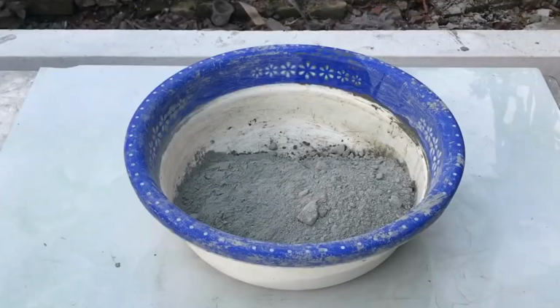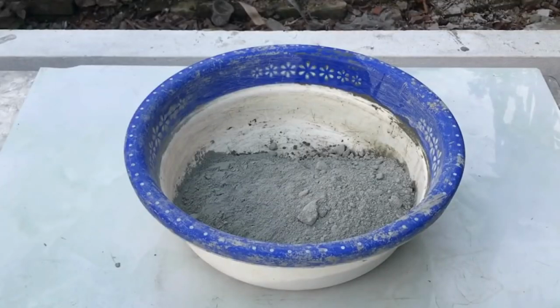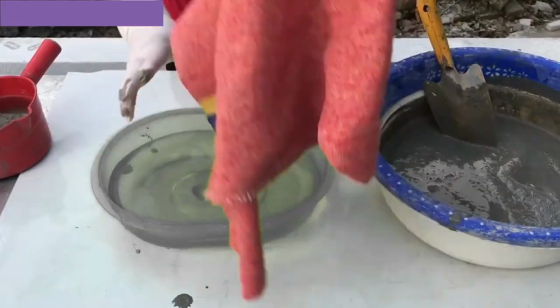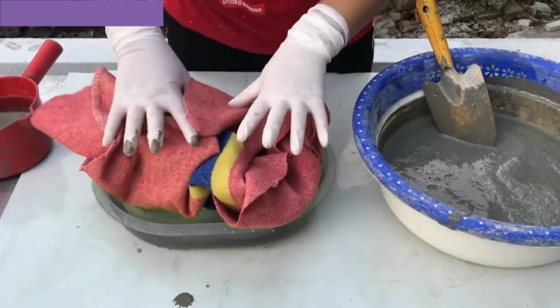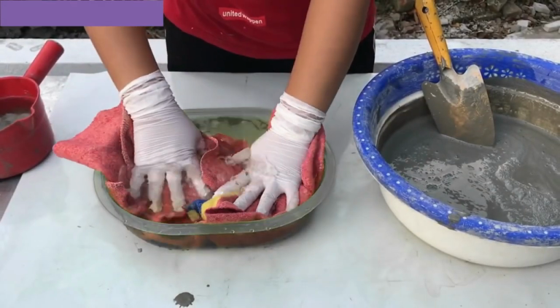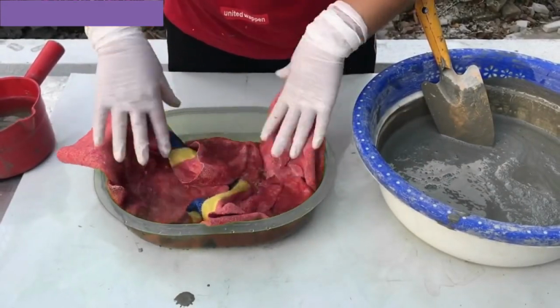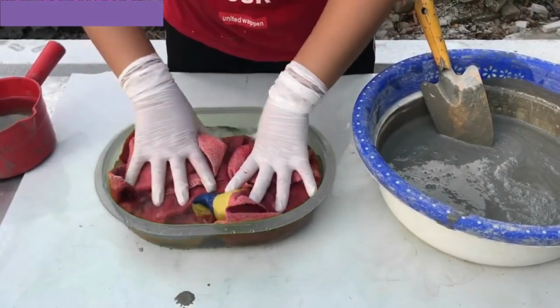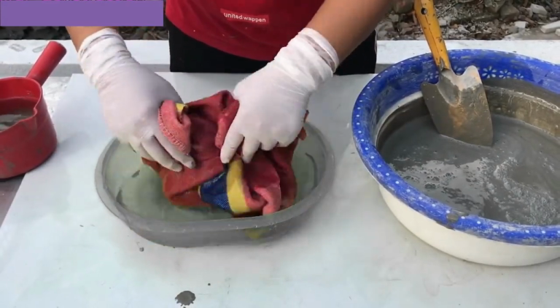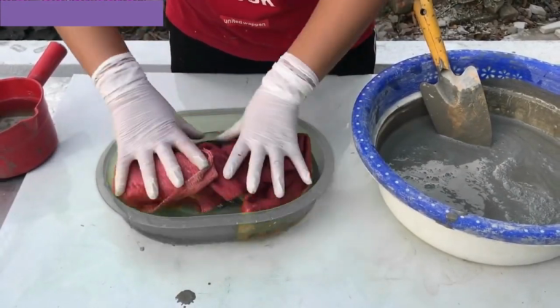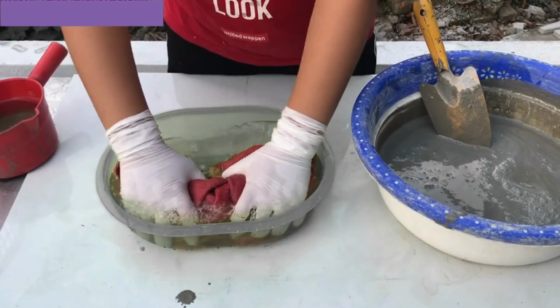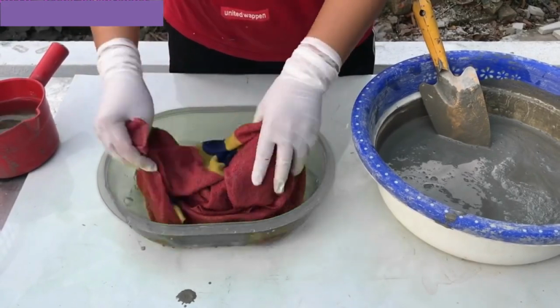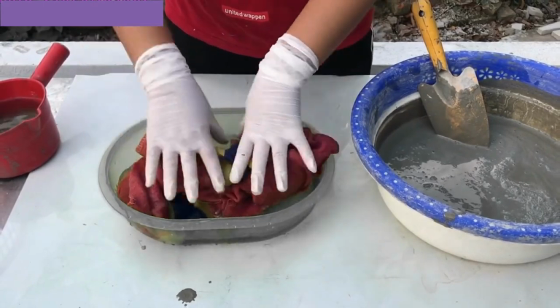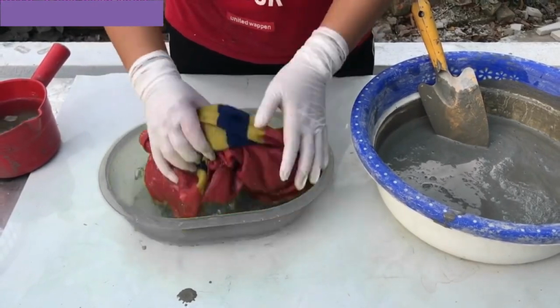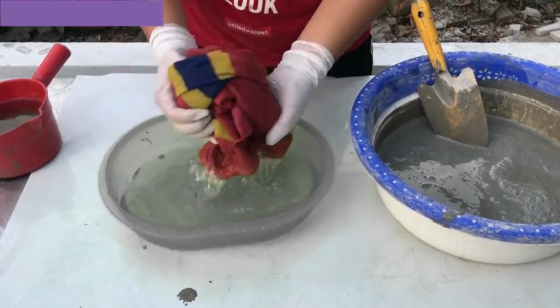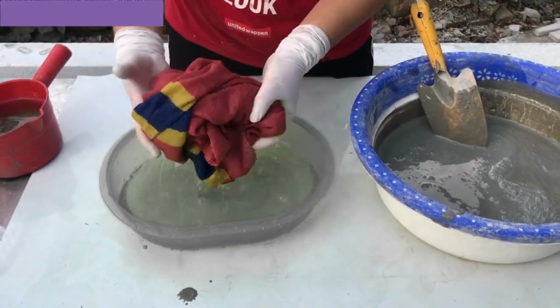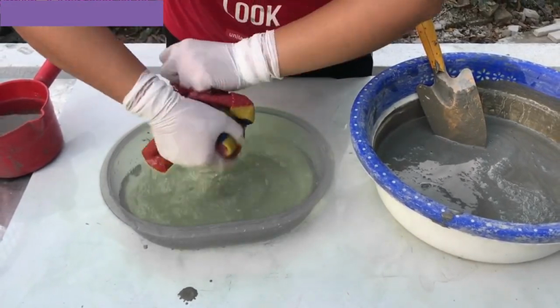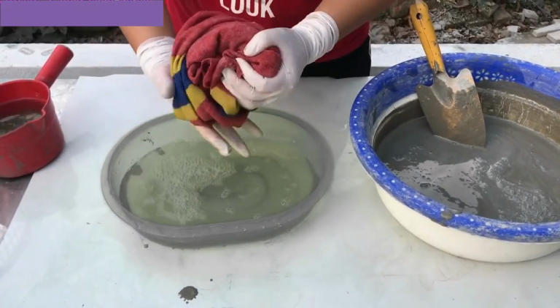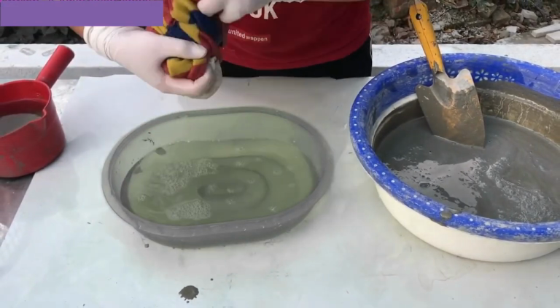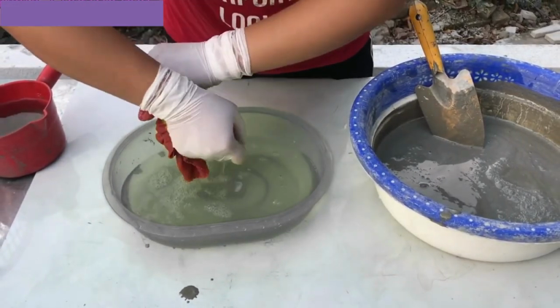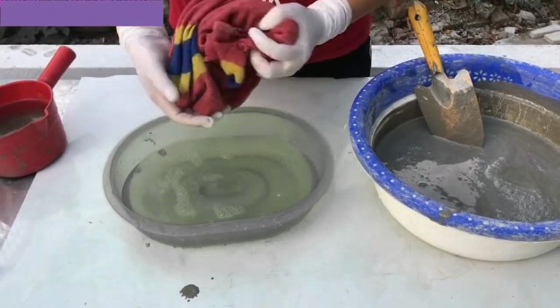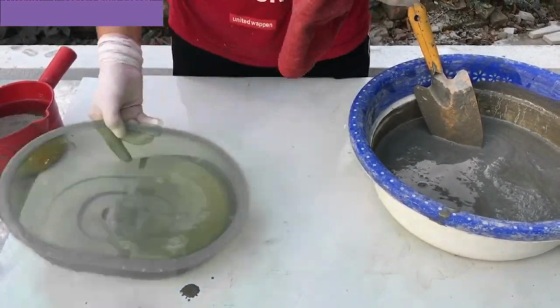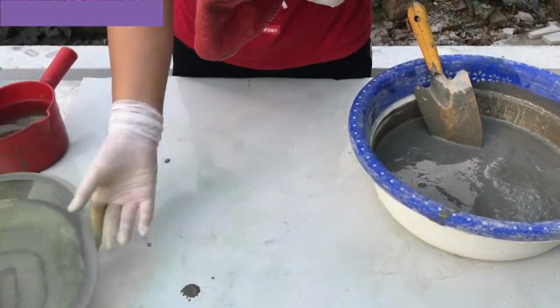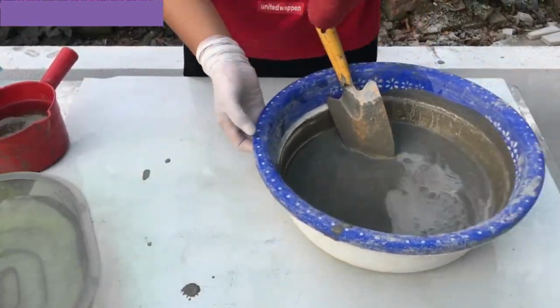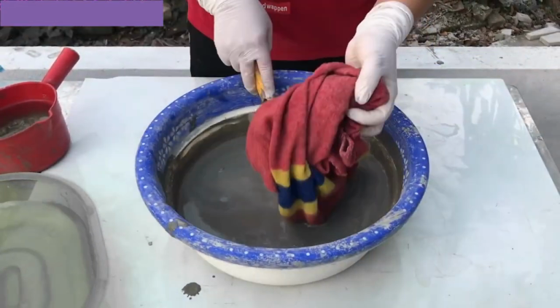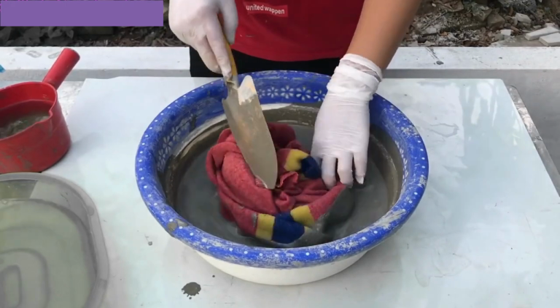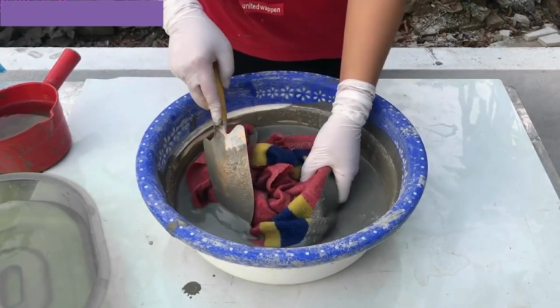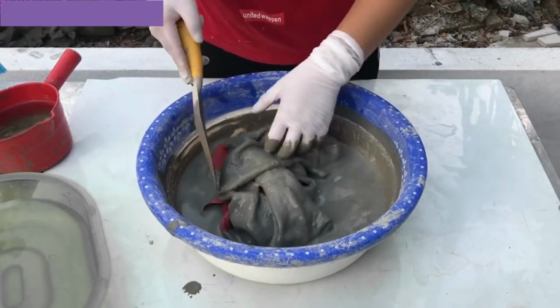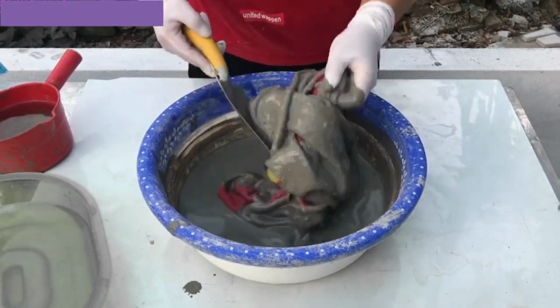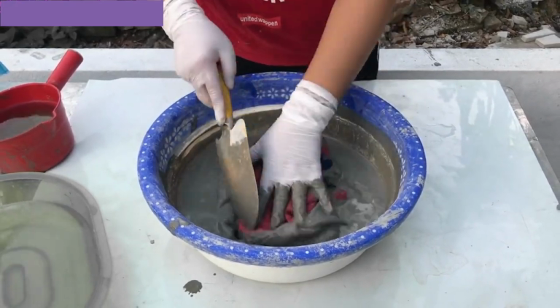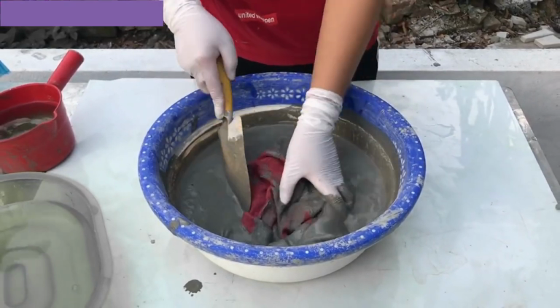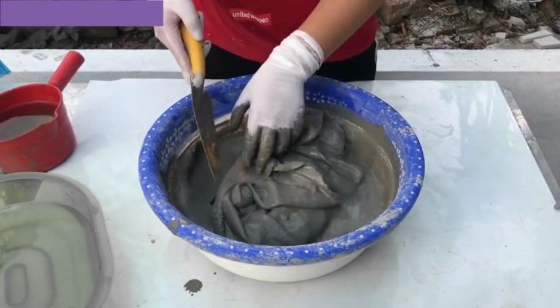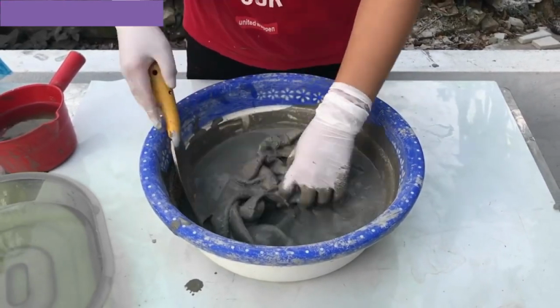Wet the cloth. Typically you'll mix portland cement with sand in a one to three ratio and add water until you get a thick but not too runny consistency. Add the cloth to the mold and dip the cloth pieces into the cement mixture.